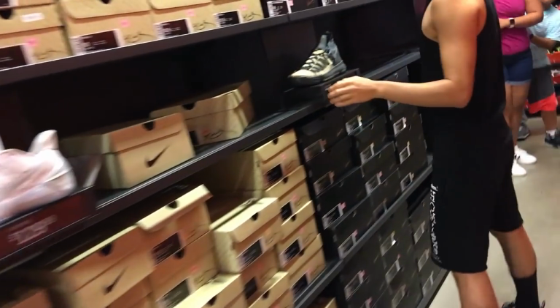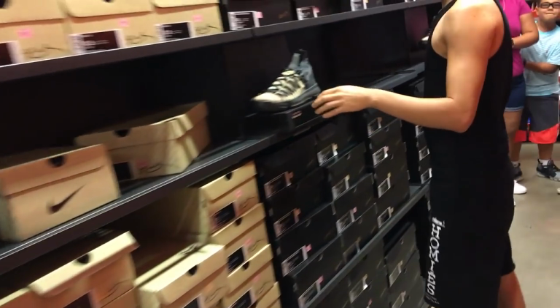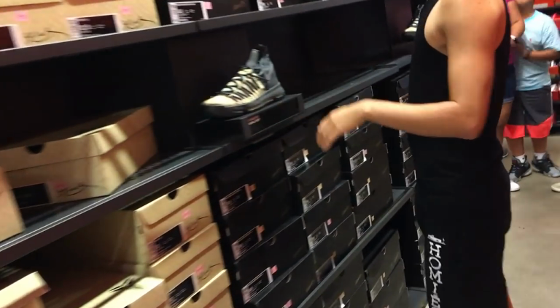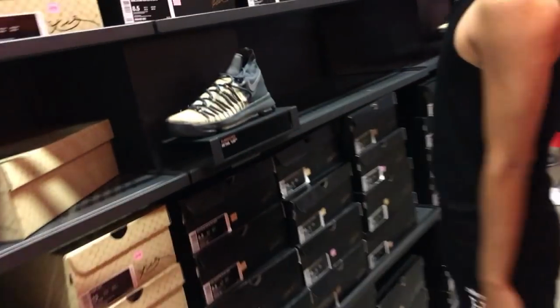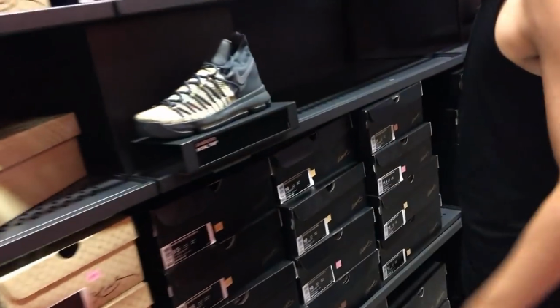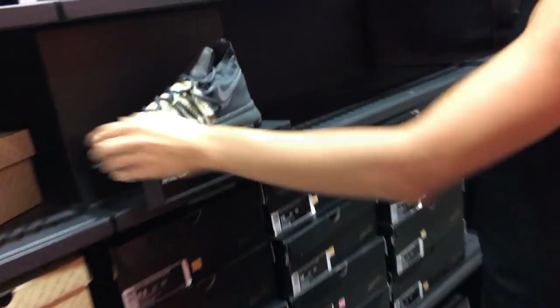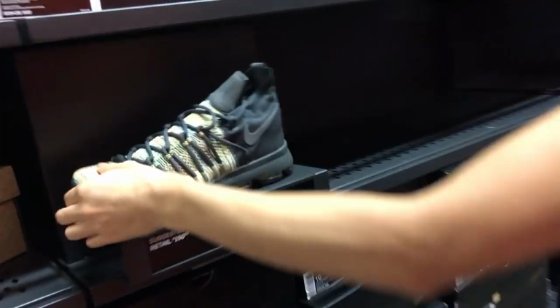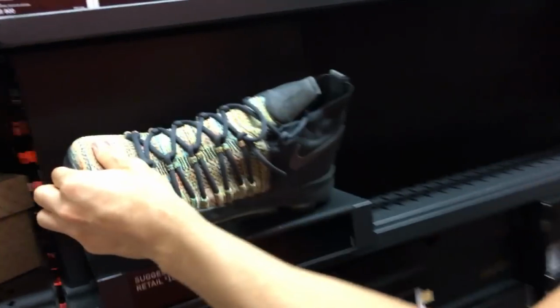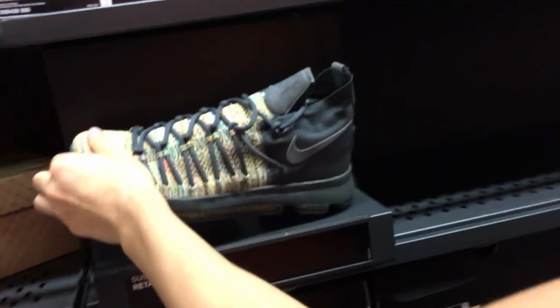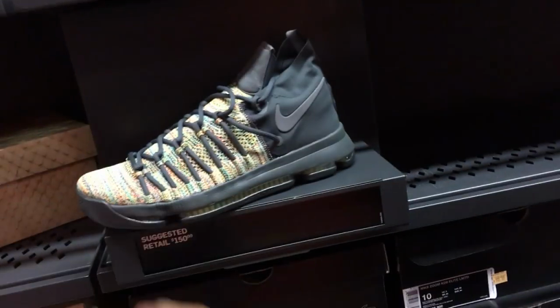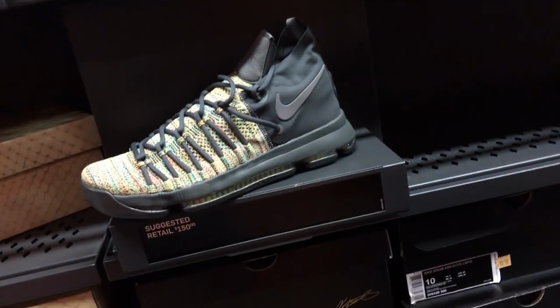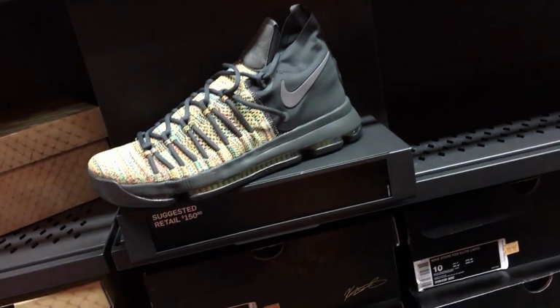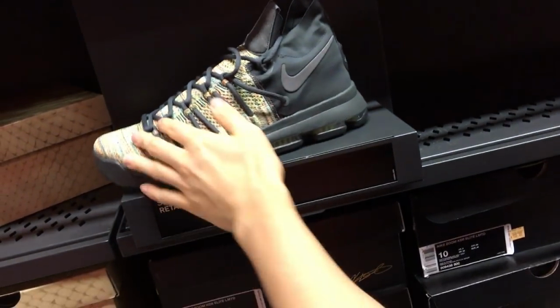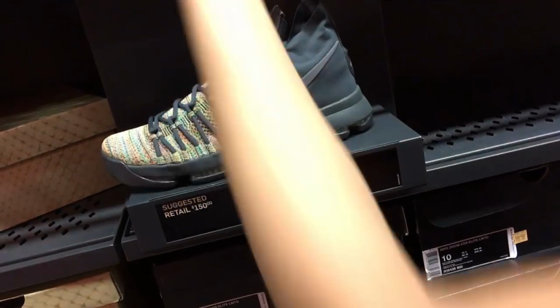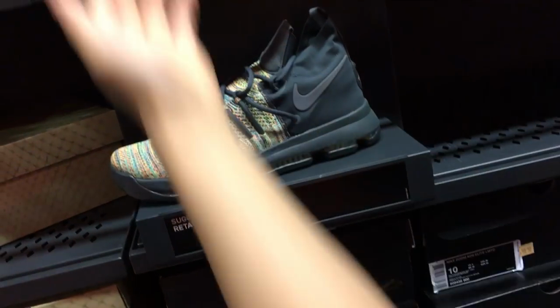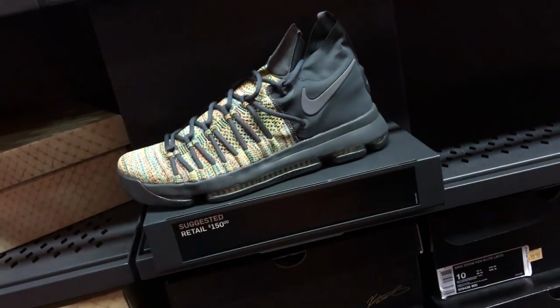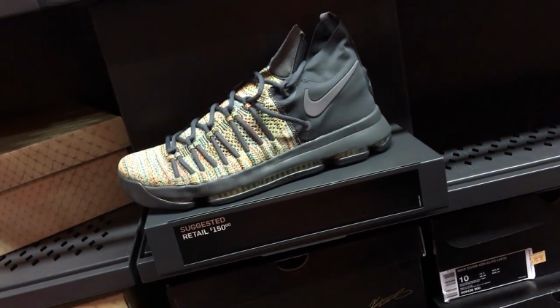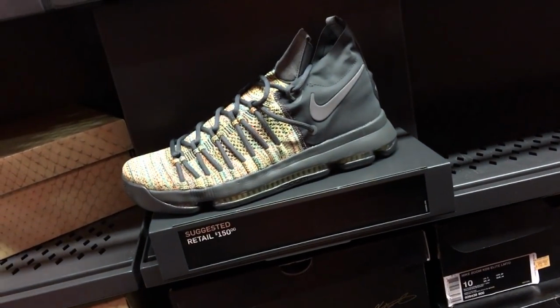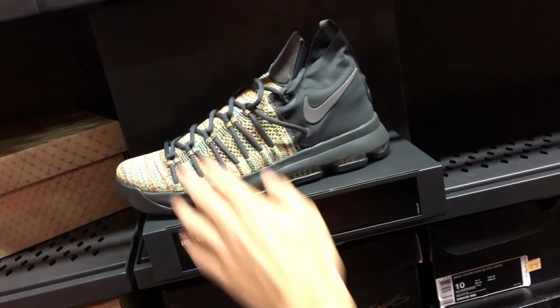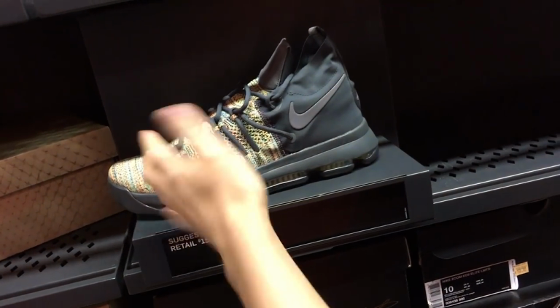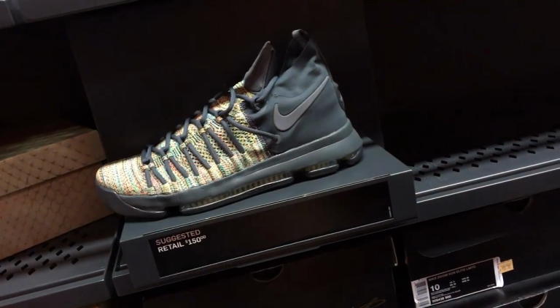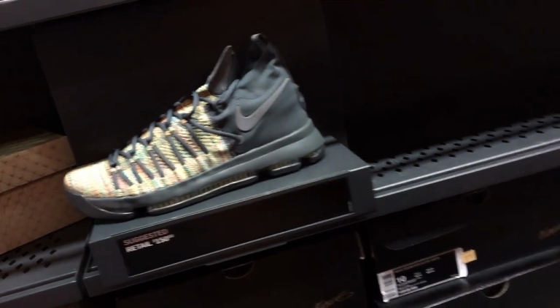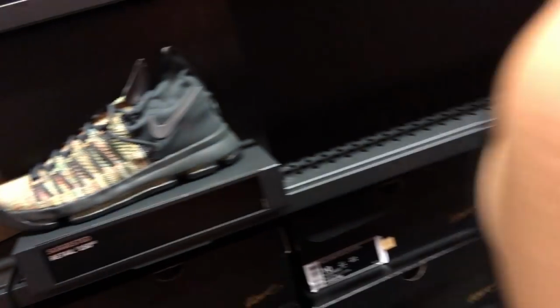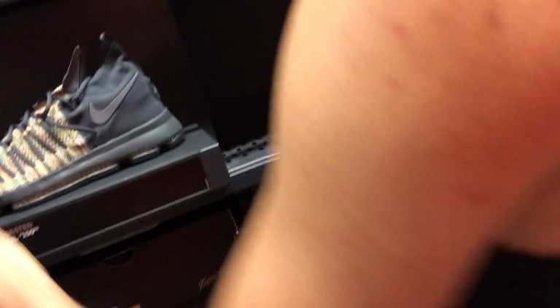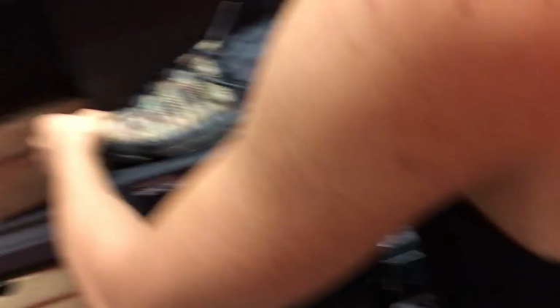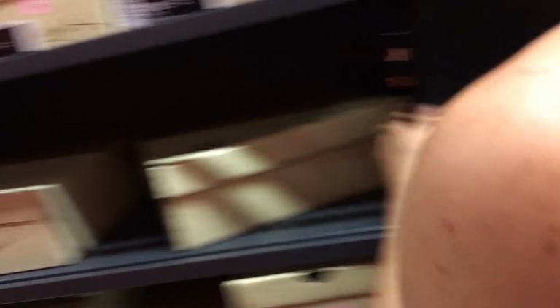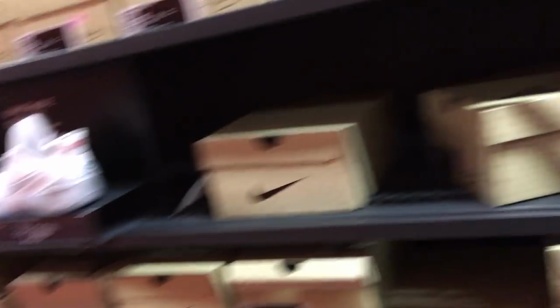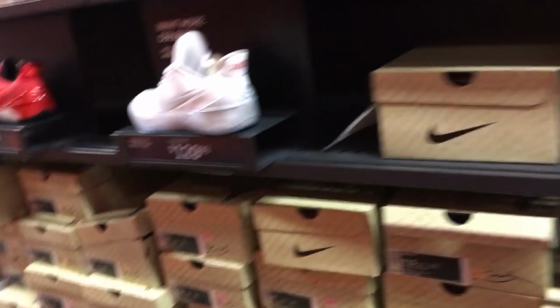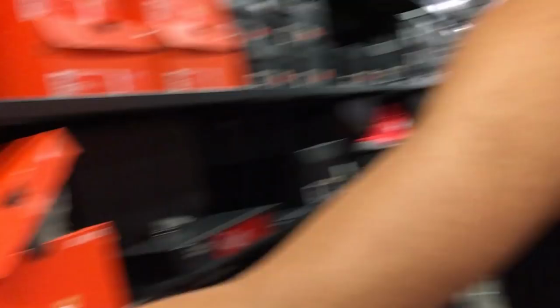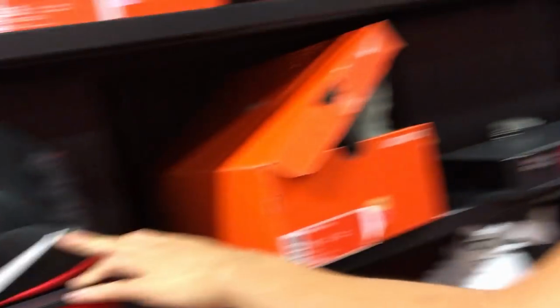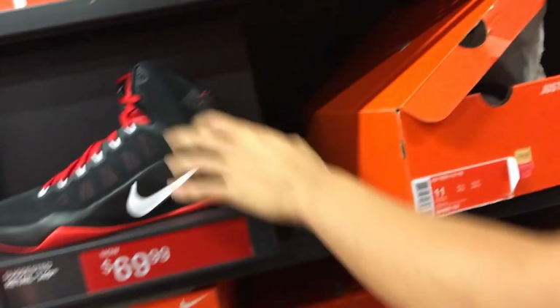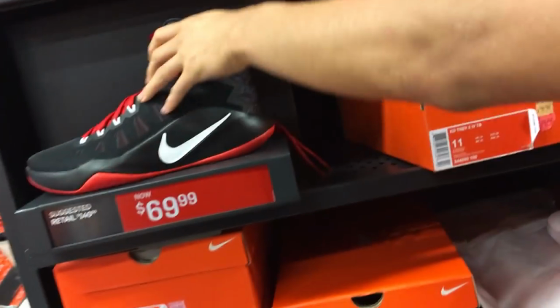And then you got some KD9 Elites for $150. No one cares about these. Hyperdunks for $70. That's not bad. The new one's about to come out, so... I like this. And then they have a blue one, I think. Oh no, it's Trey5. Trash.